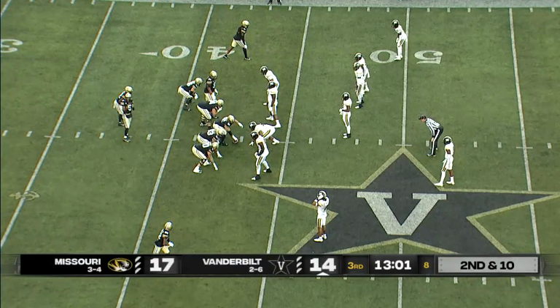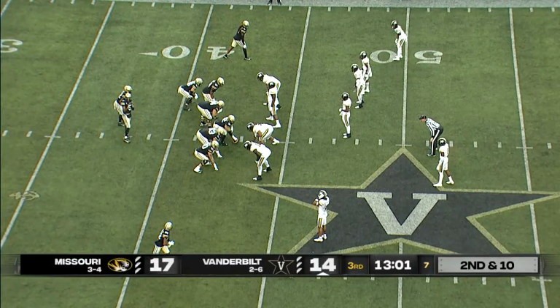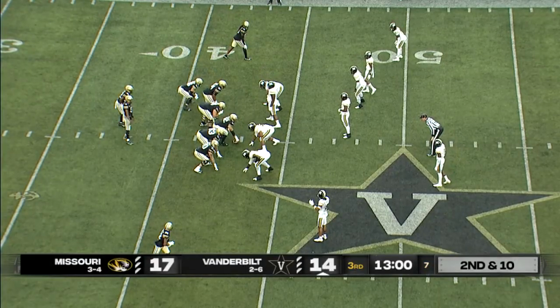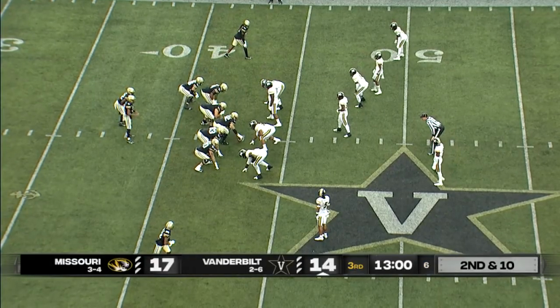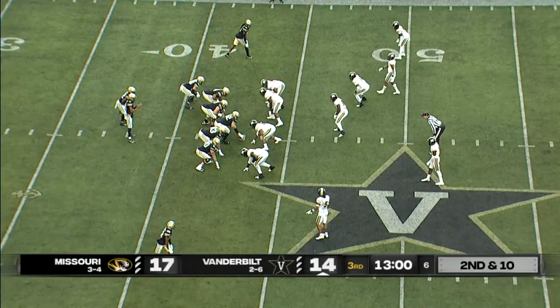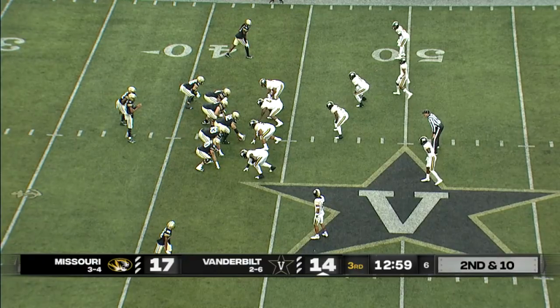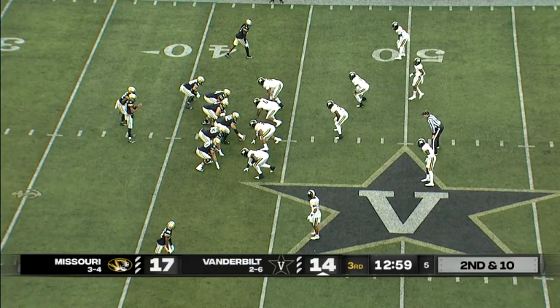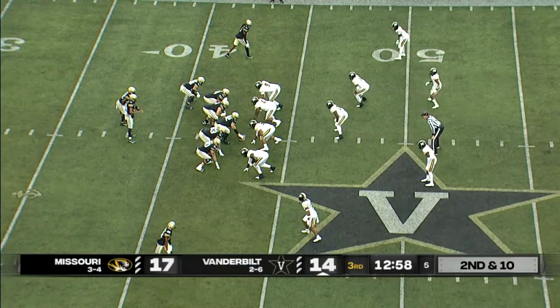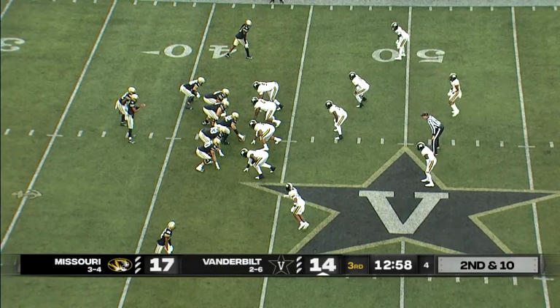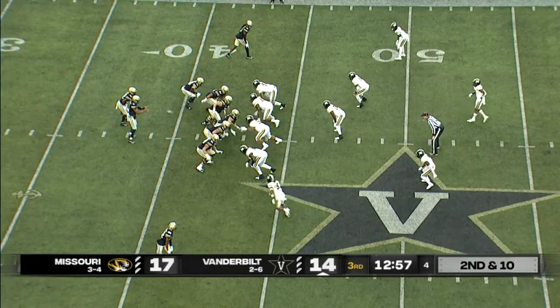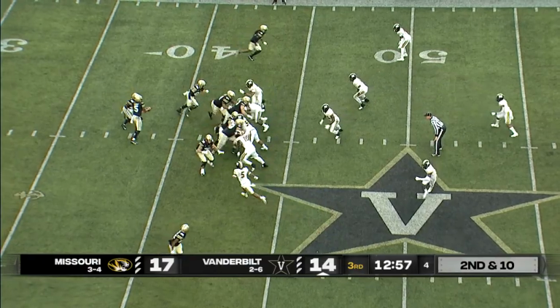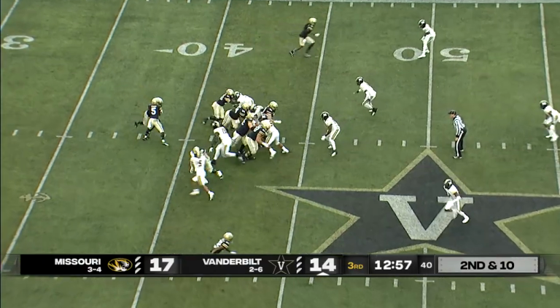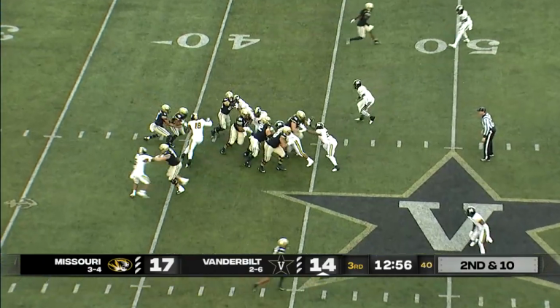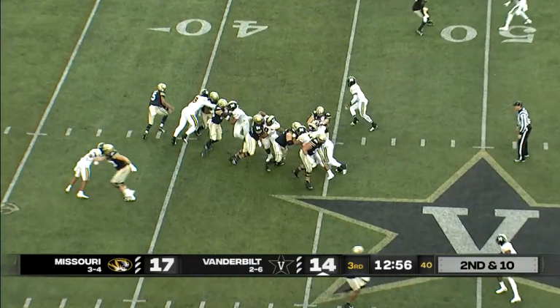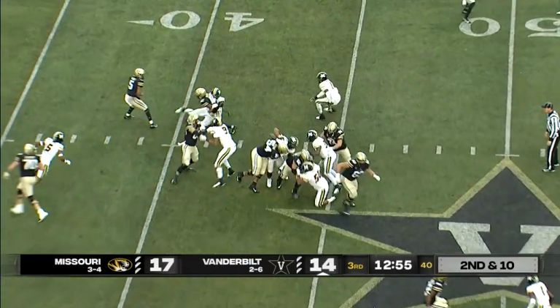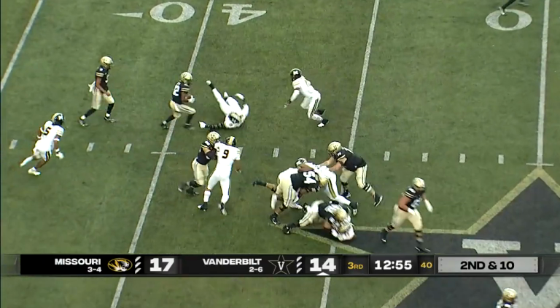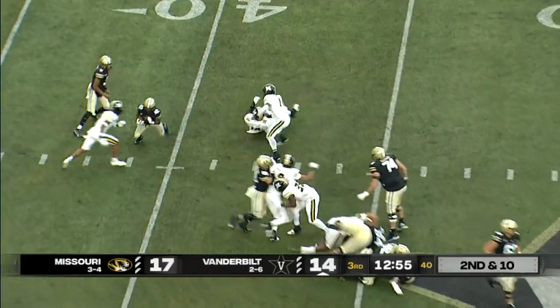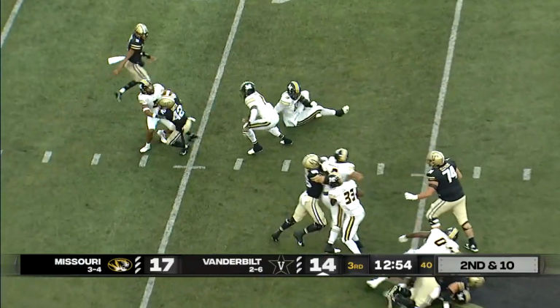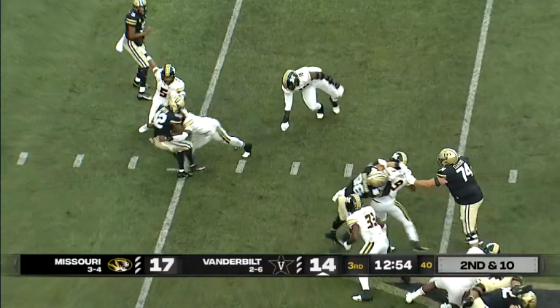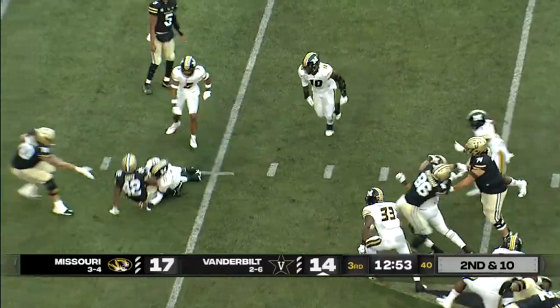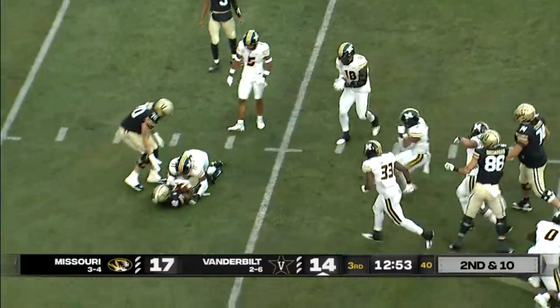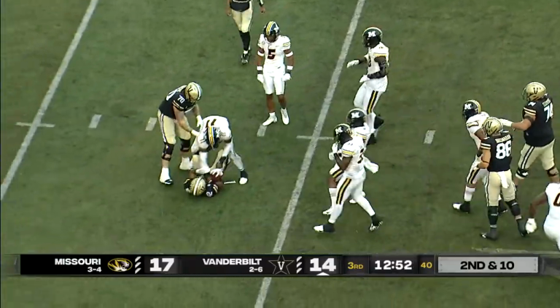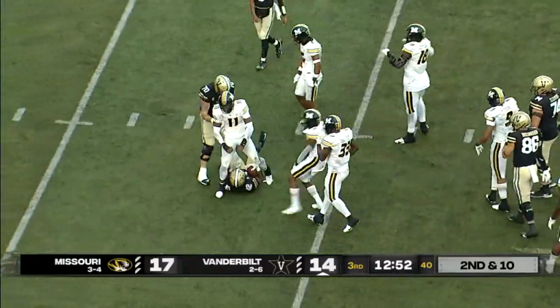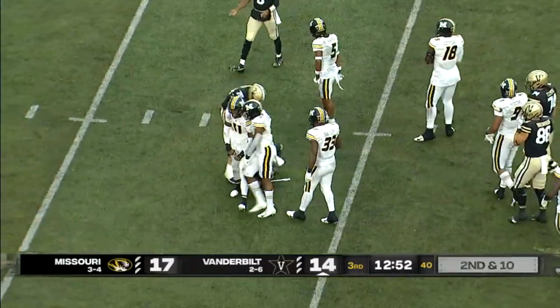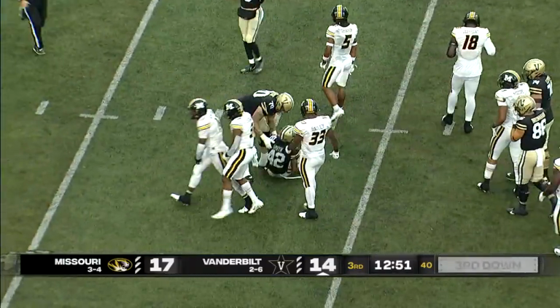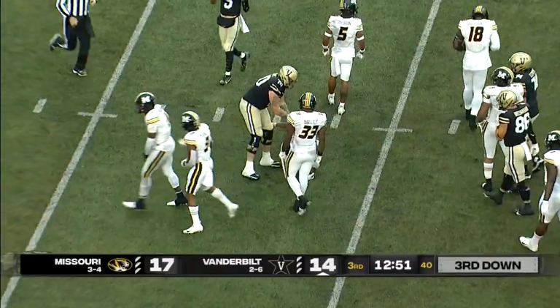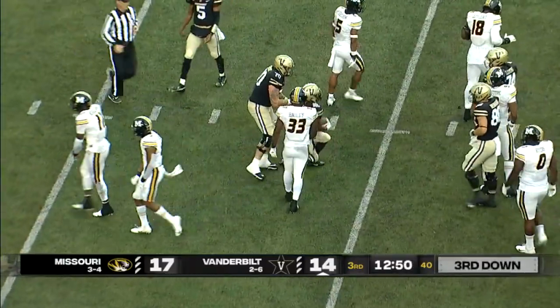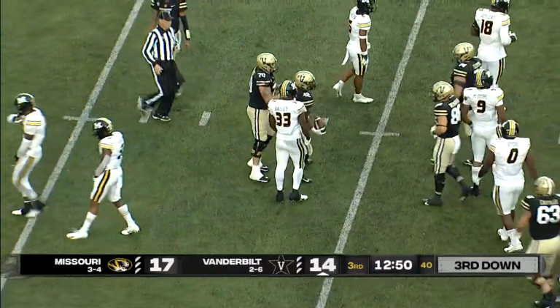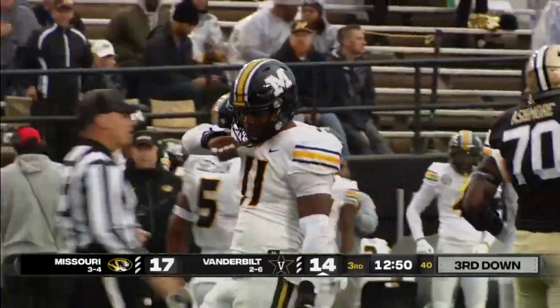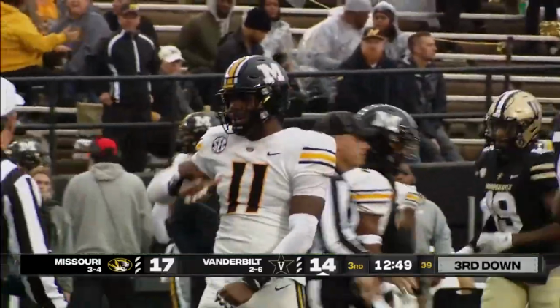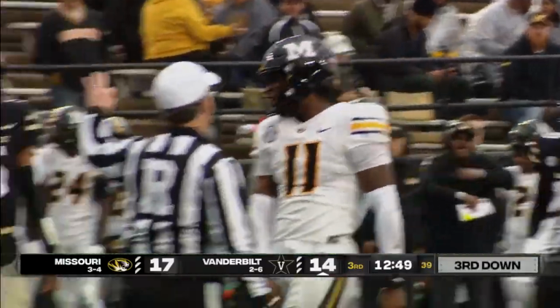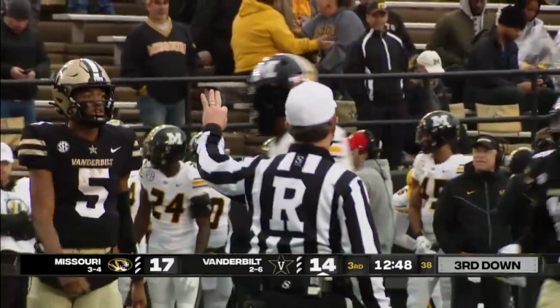Touching the football as much as he has this game and really even this season — he's been the Tyler Beatty version for Vanderbilt. Breaks that tackle and bounces around like a pinball. Finally Nicholson able to throw him to the turf.